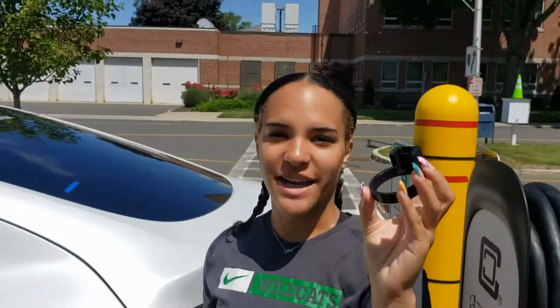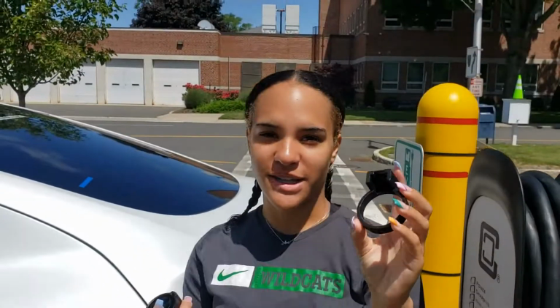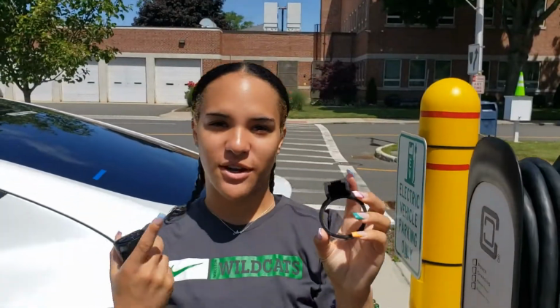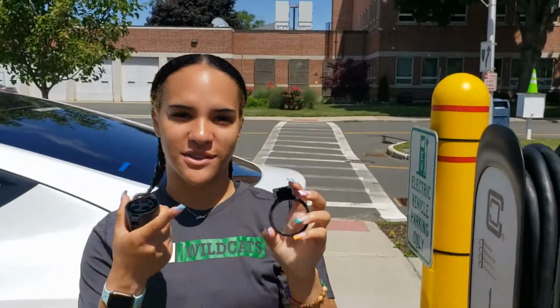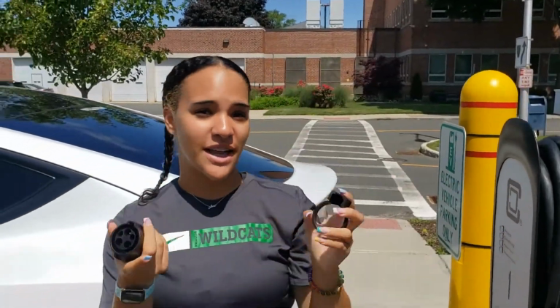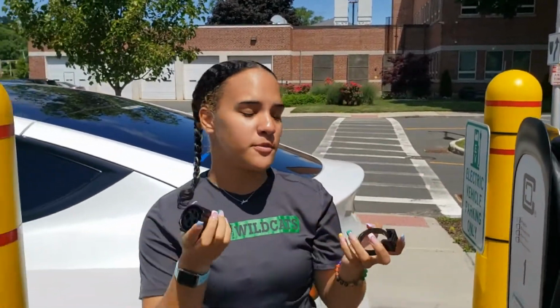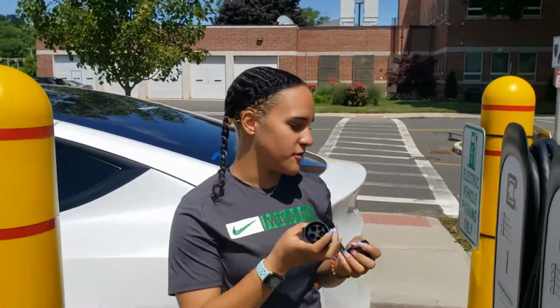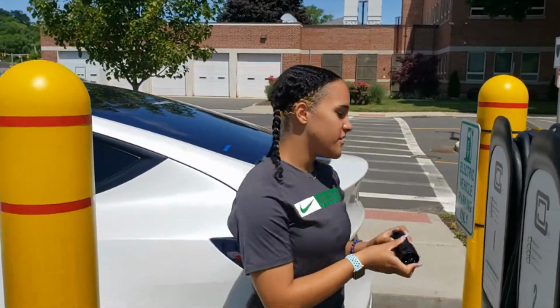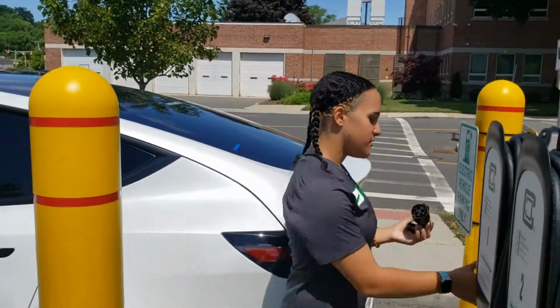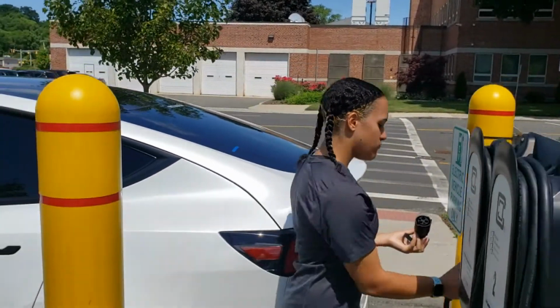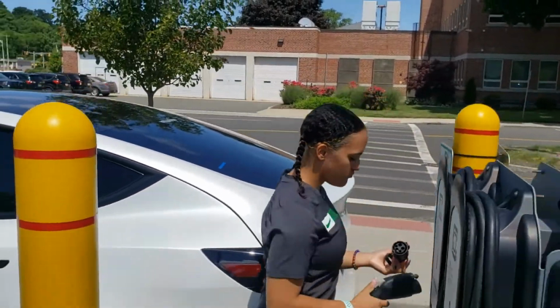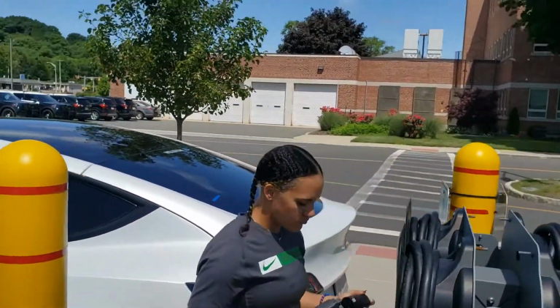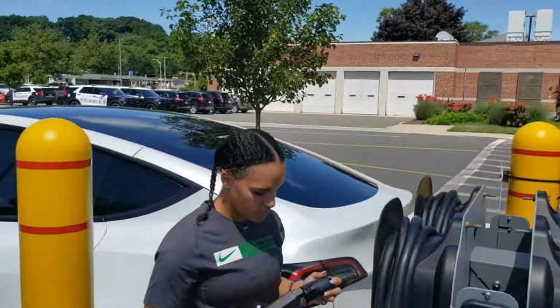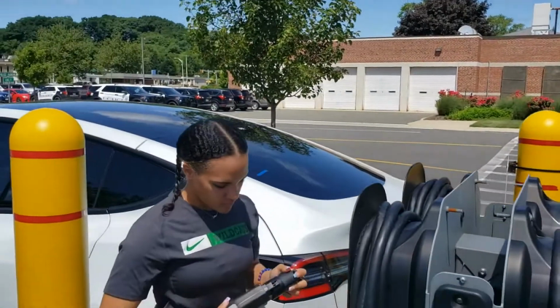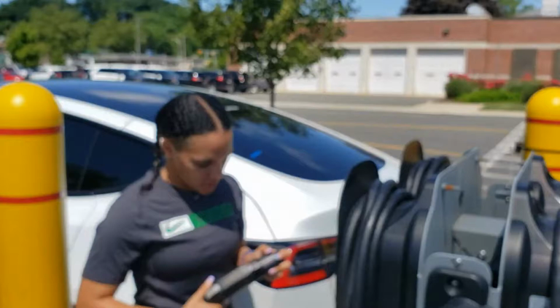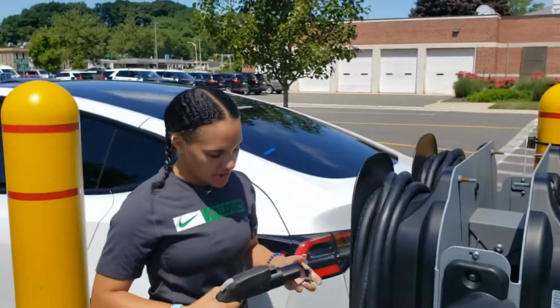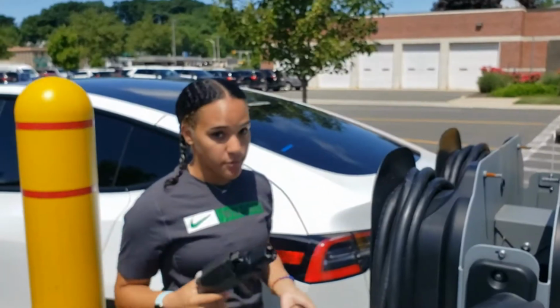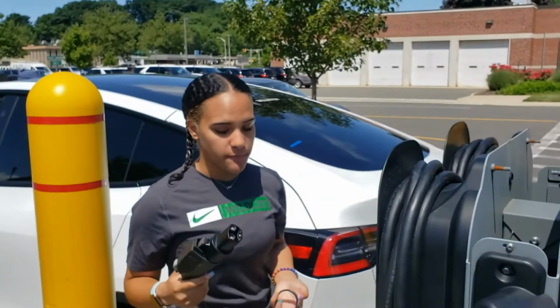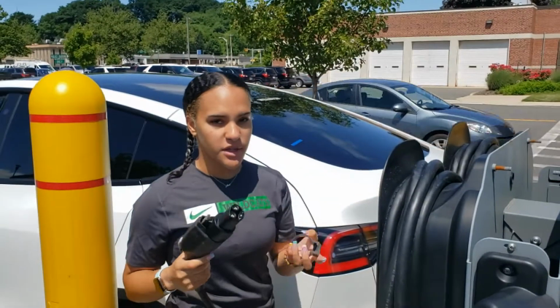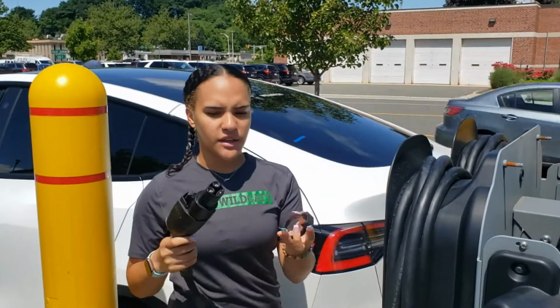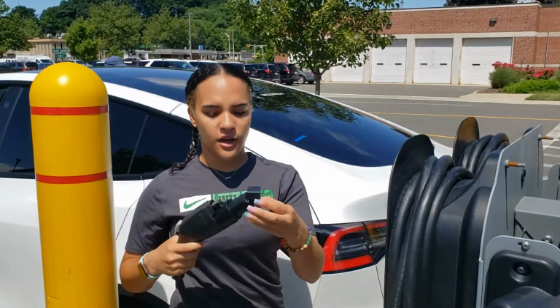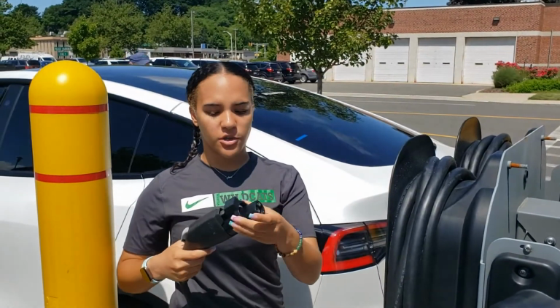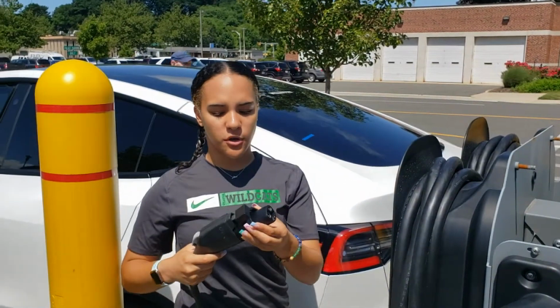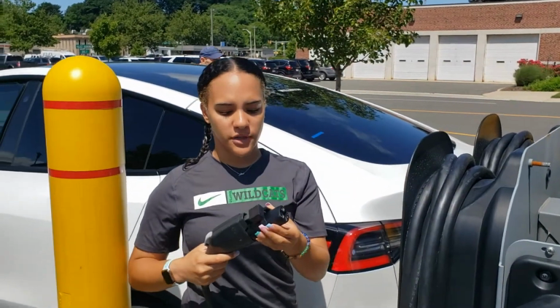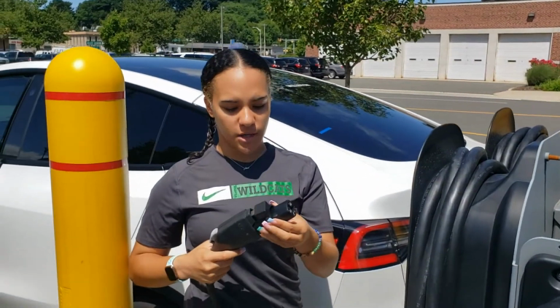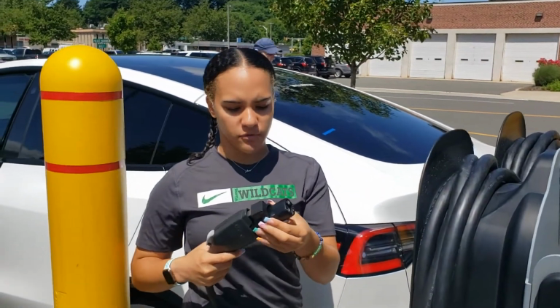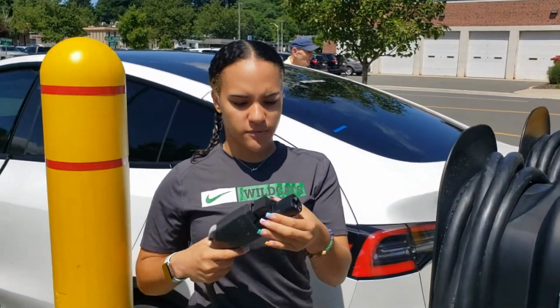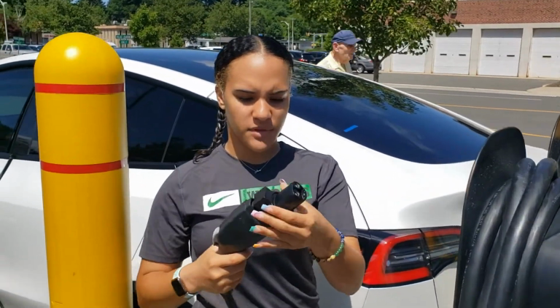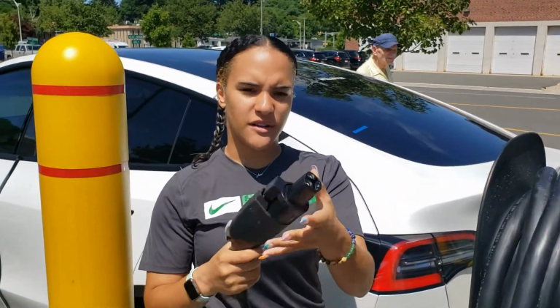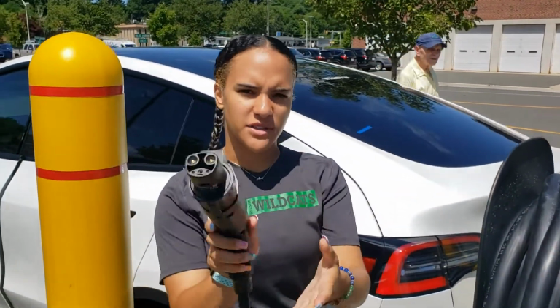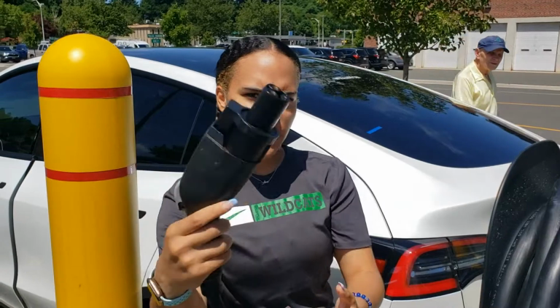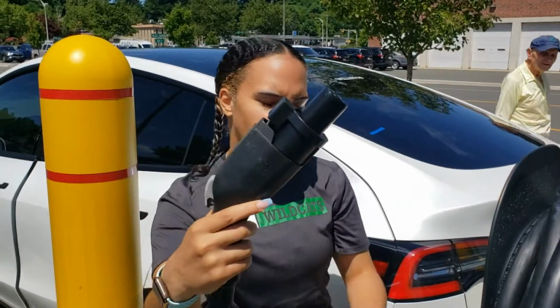And today we're going to show how this lock can help you. Put the adapter on, and then we take the lock and put it over the adapter, right? It kind of fits loose like that.